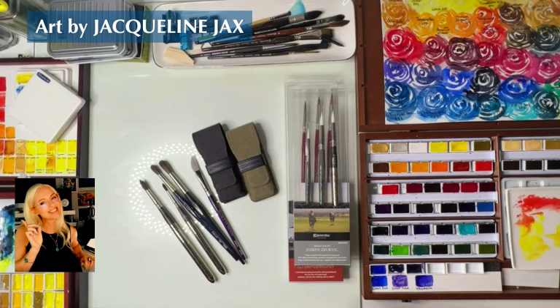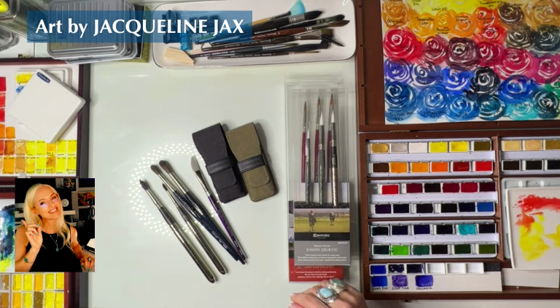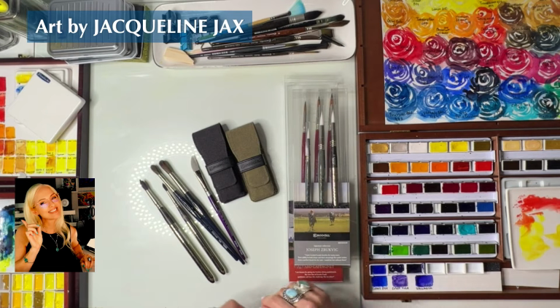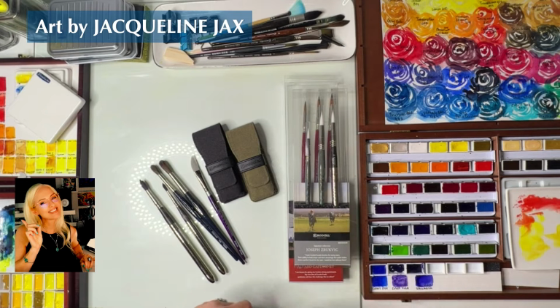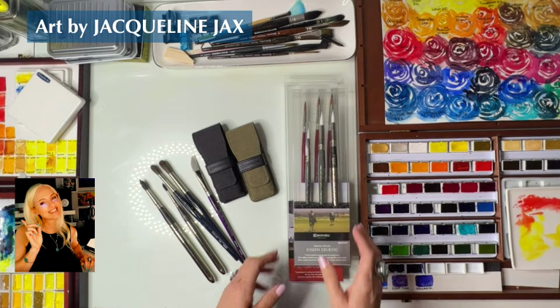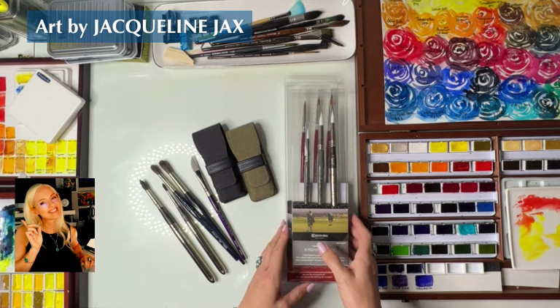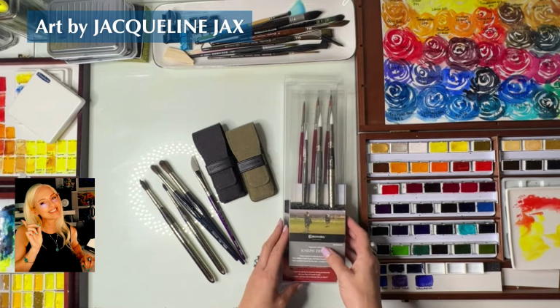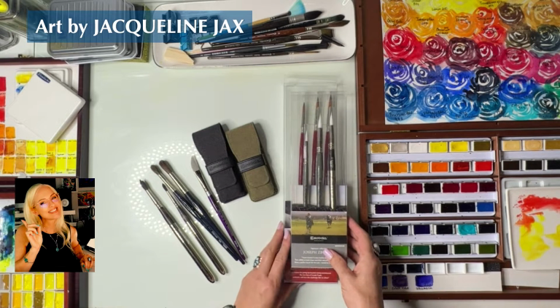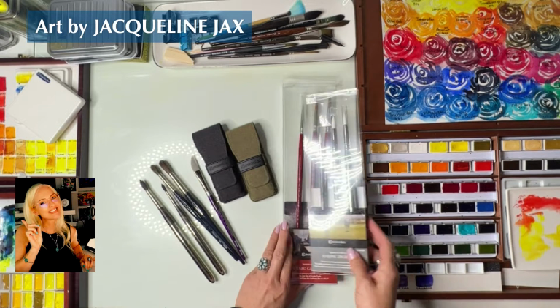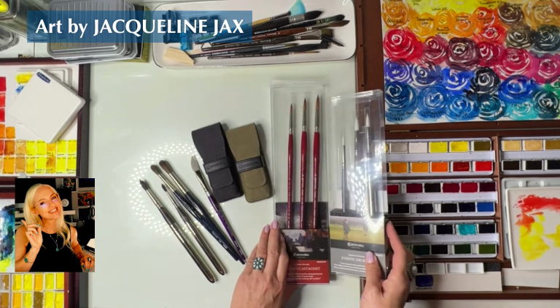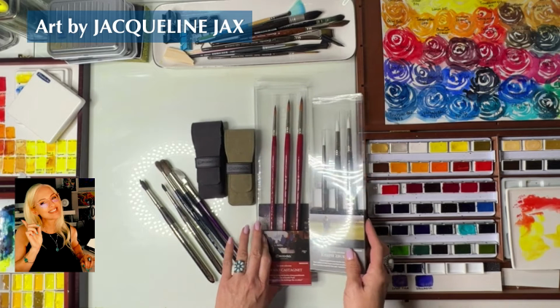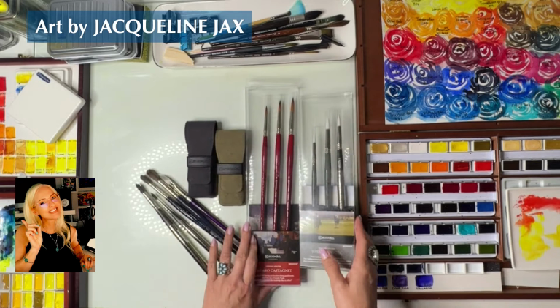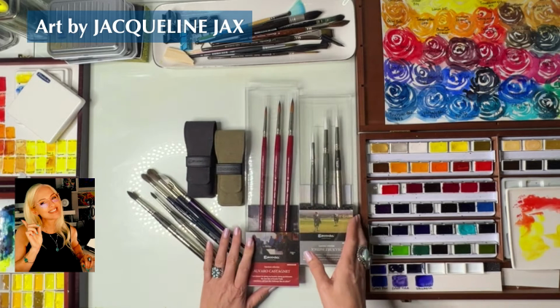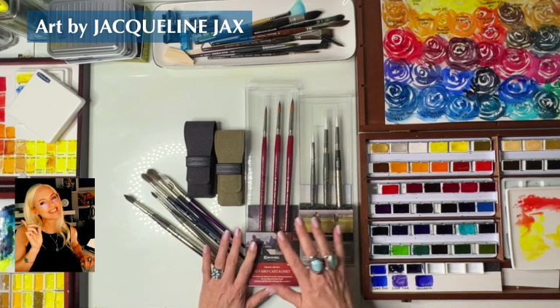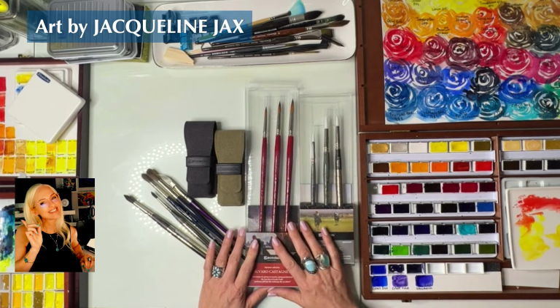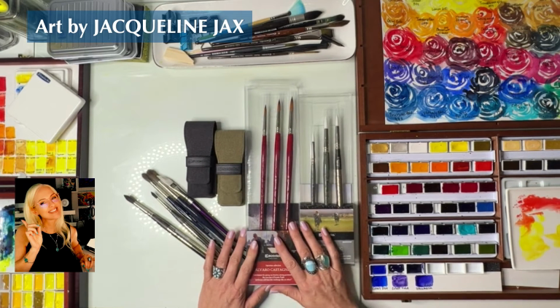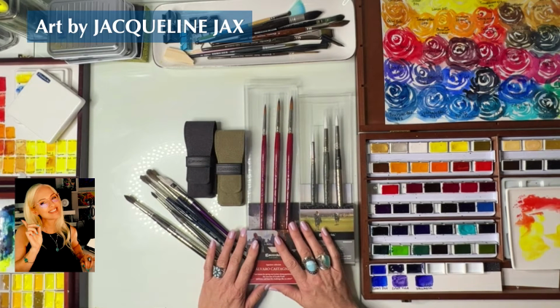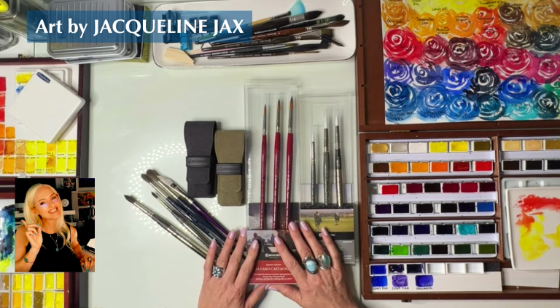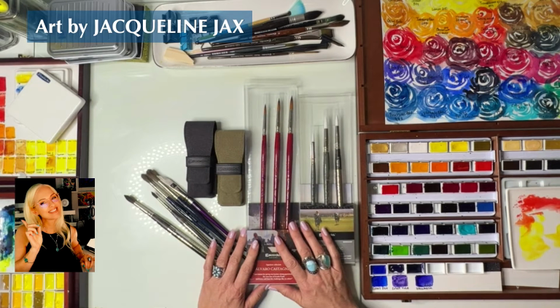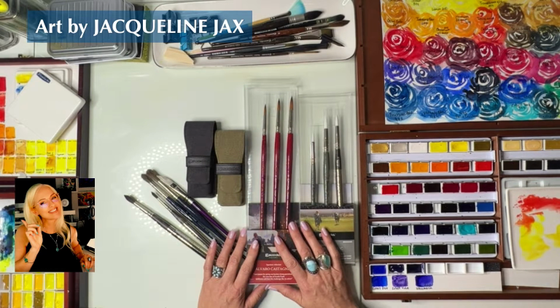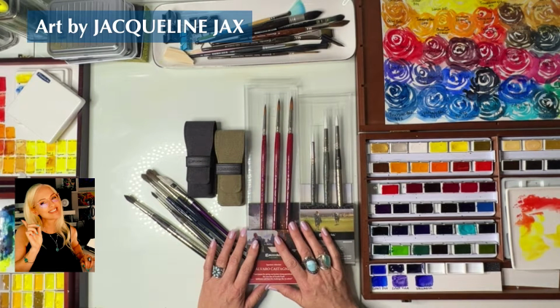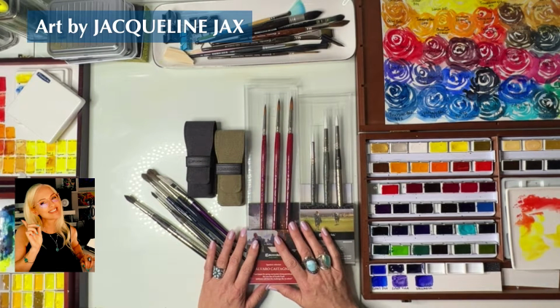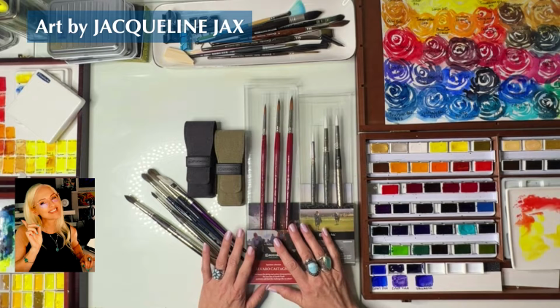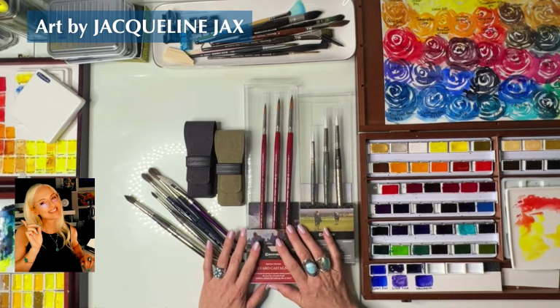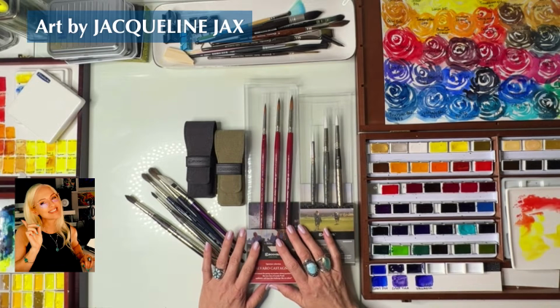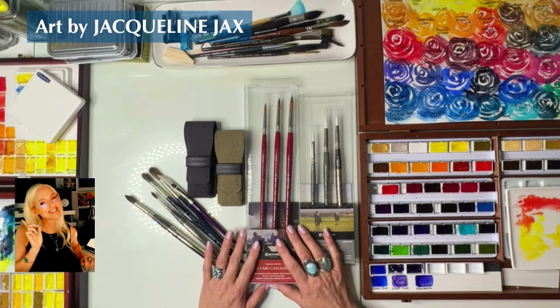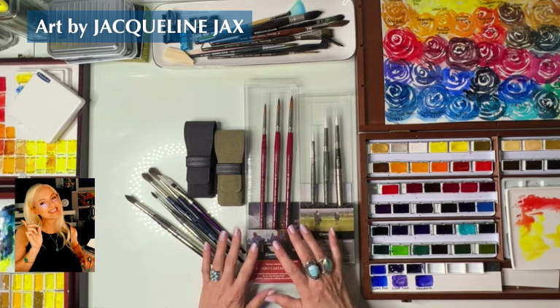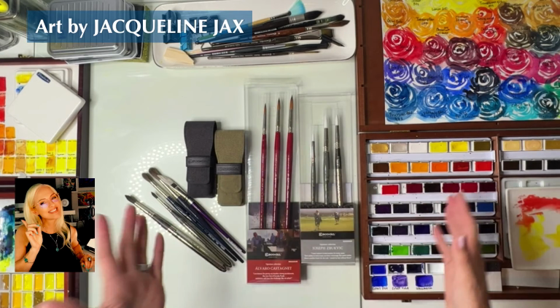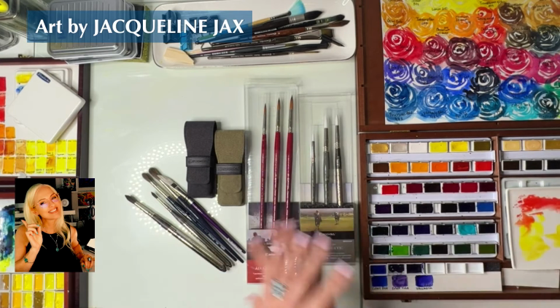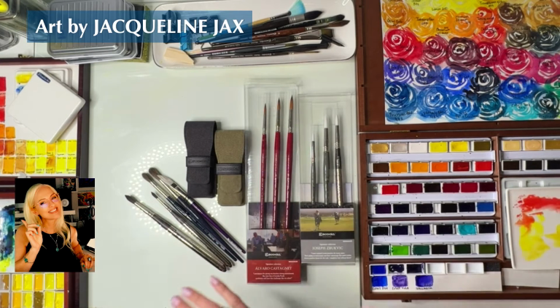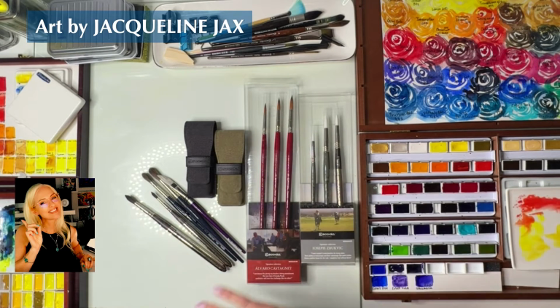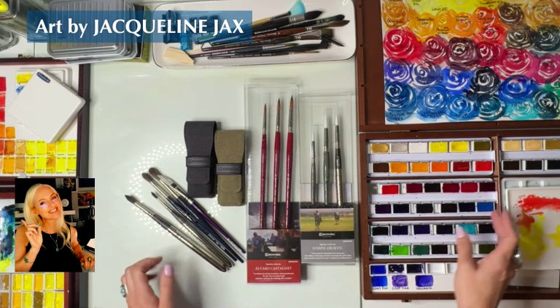Hello everyone, how are you guys doing? So it's my birthday today. I thought I would jump on here and show you some of the goodies that have come in. And to celebrate my birthday, I actually went all out.